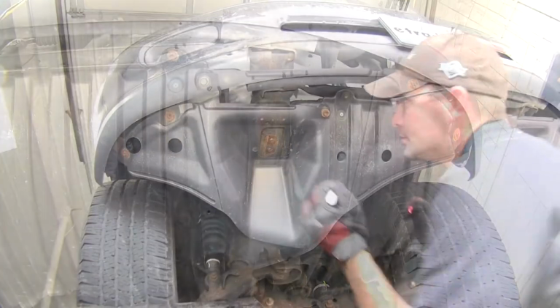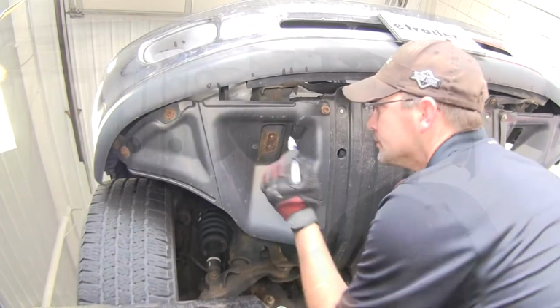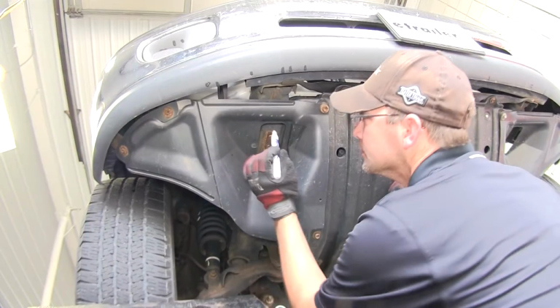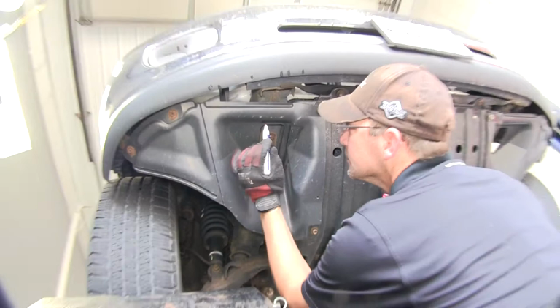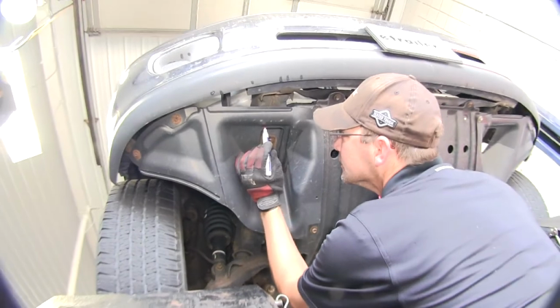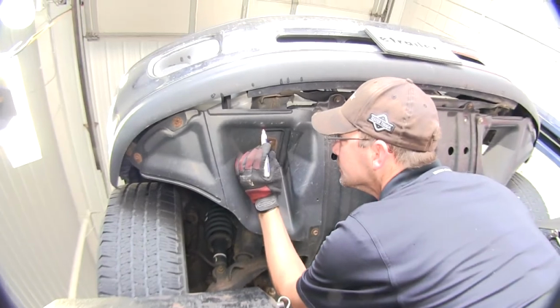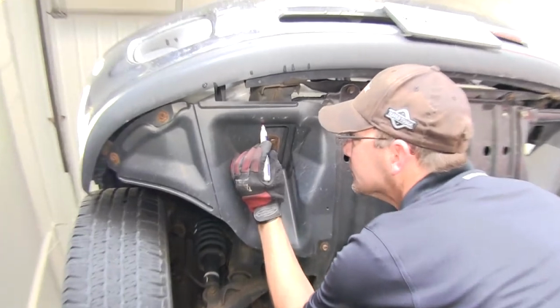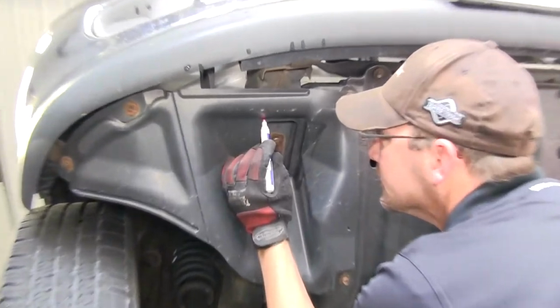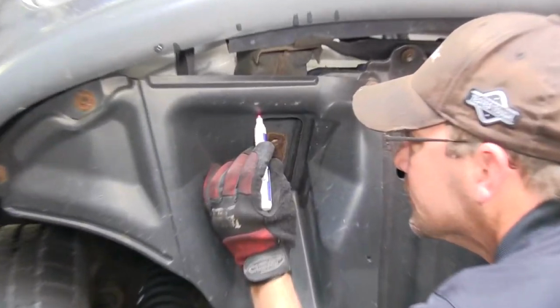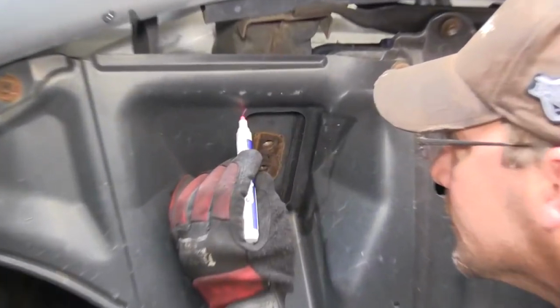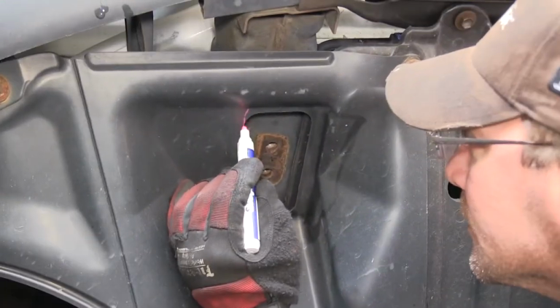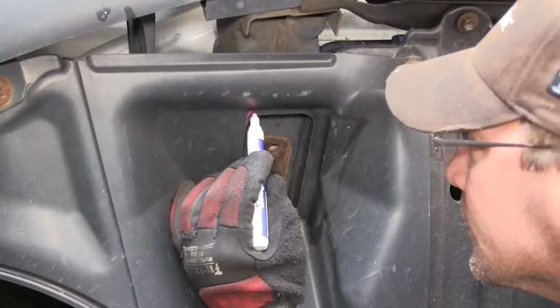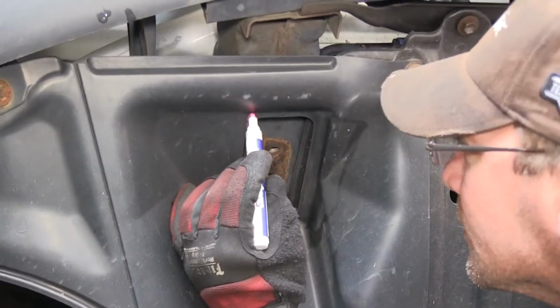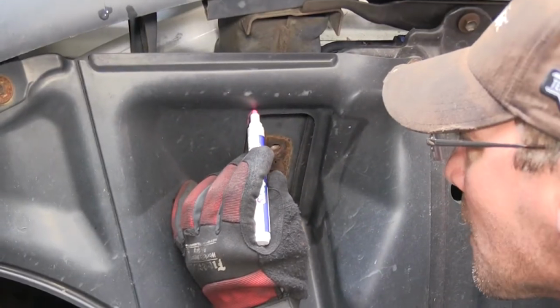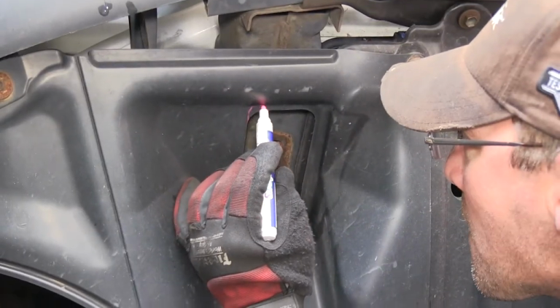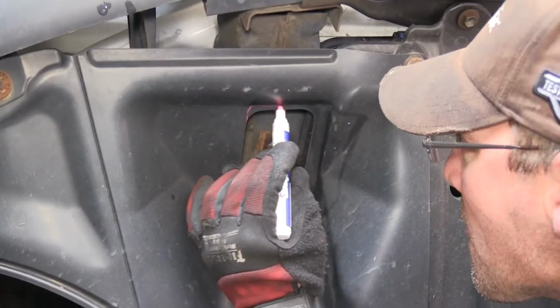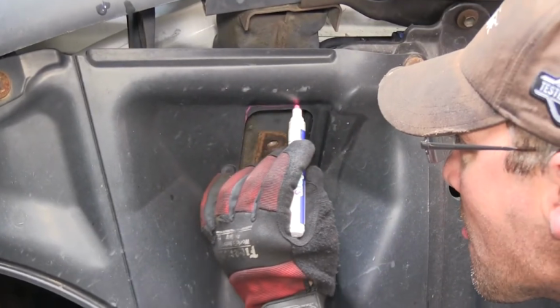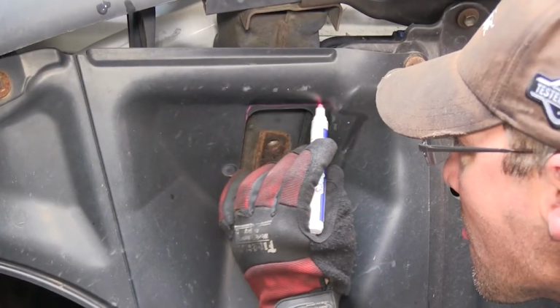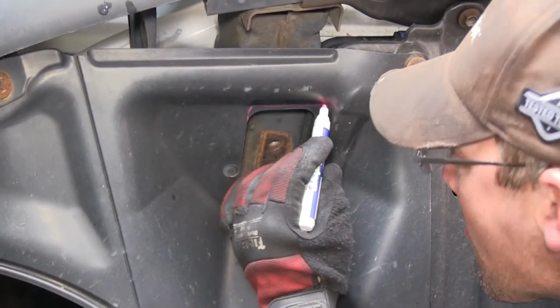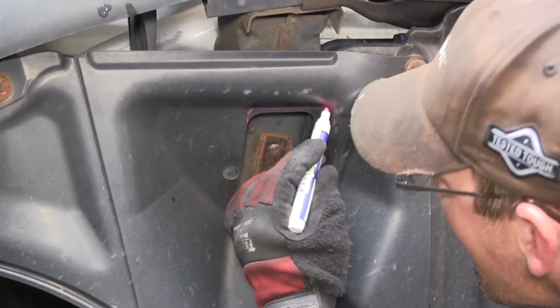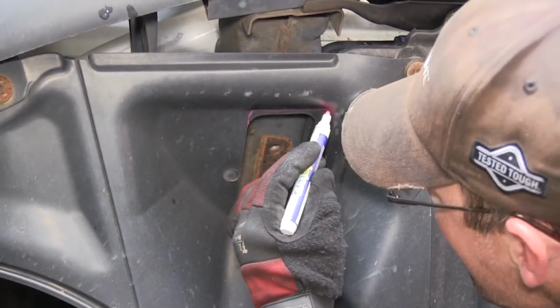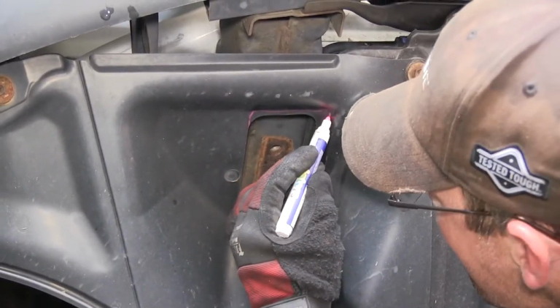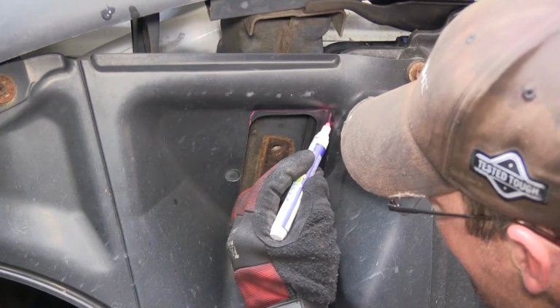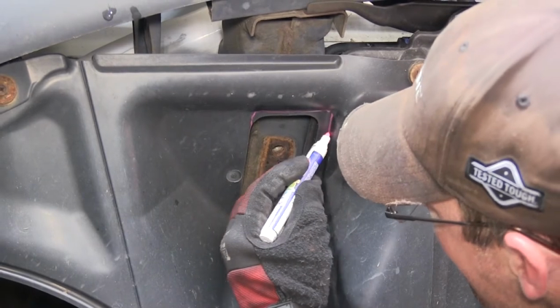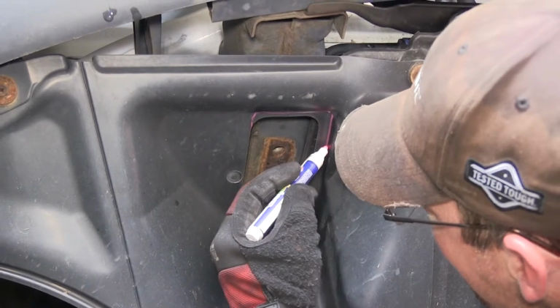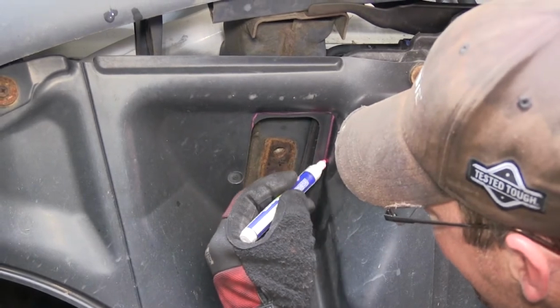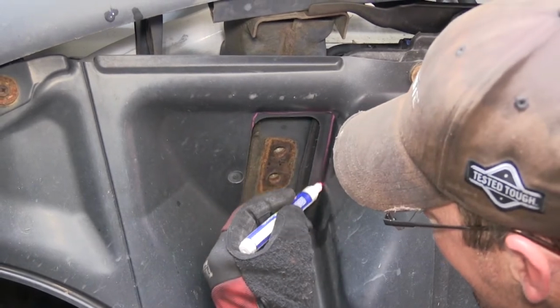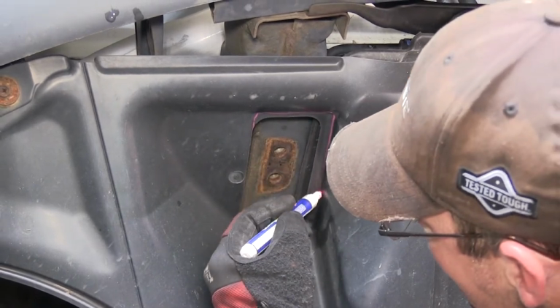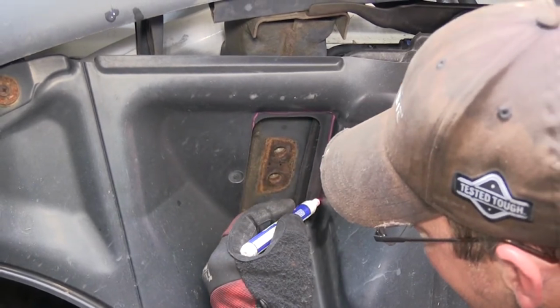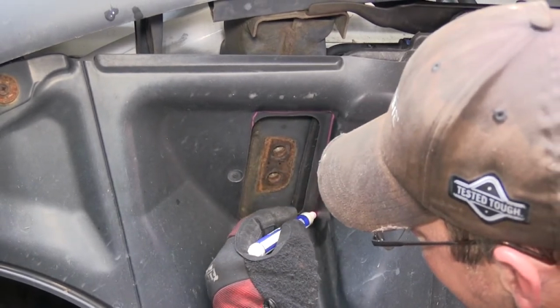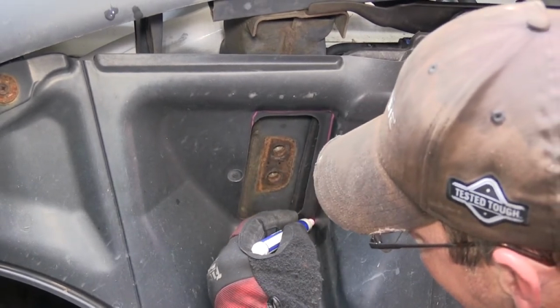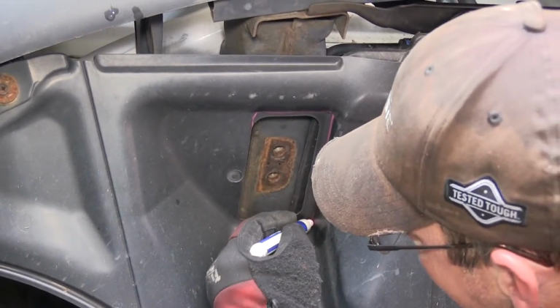Before we install the hitch, we'll need to cut out some of the front fascia. Using a paint stick, we'll mark out the area and then take our Dremel and cut it out.